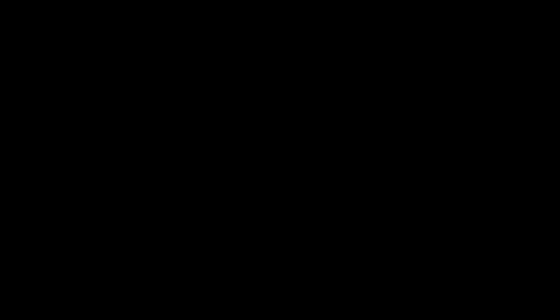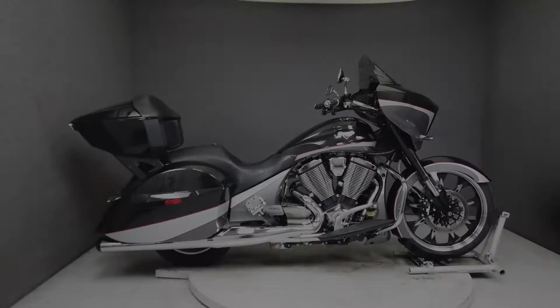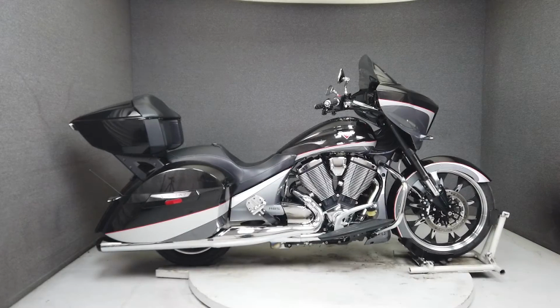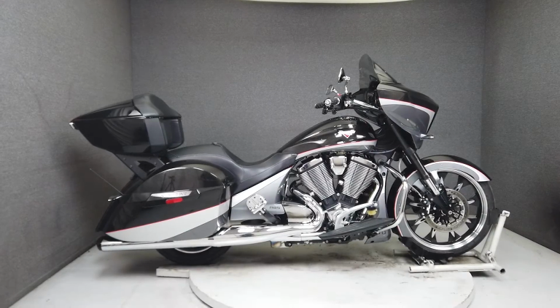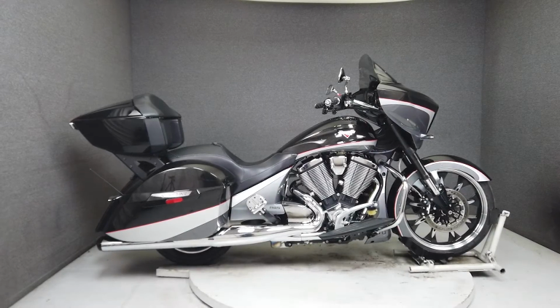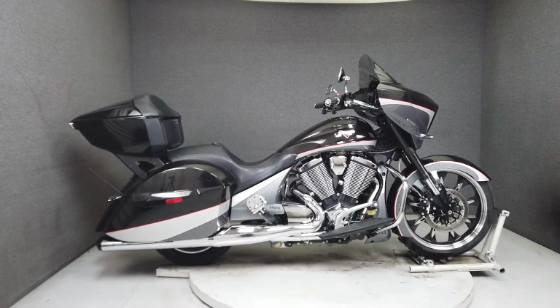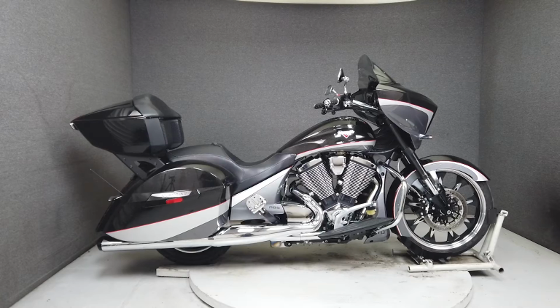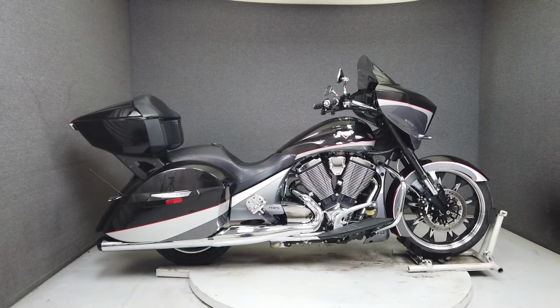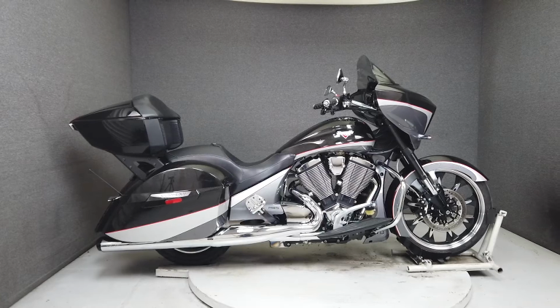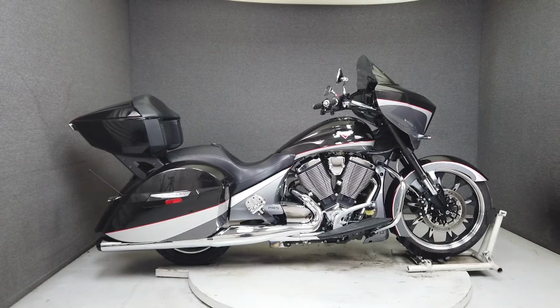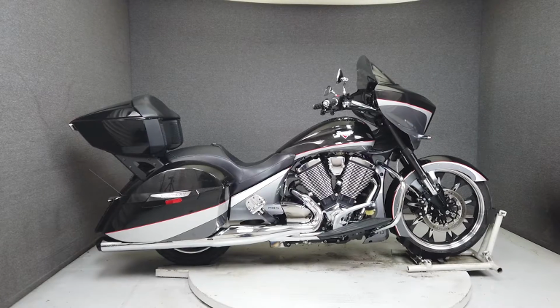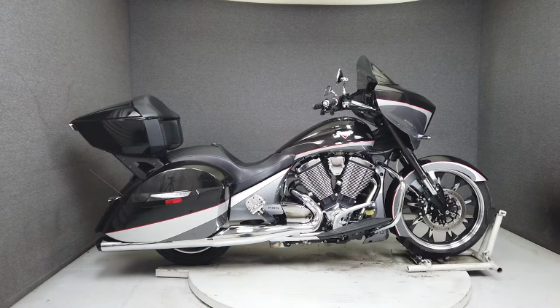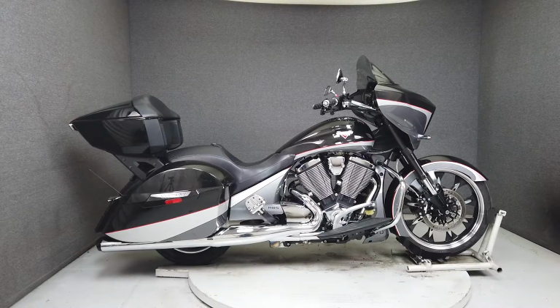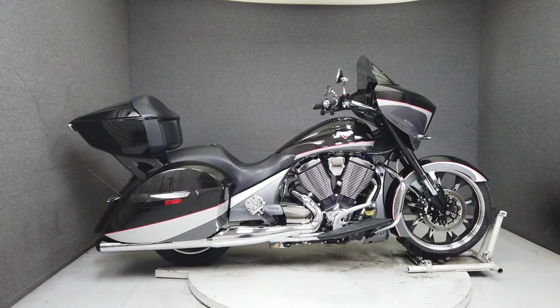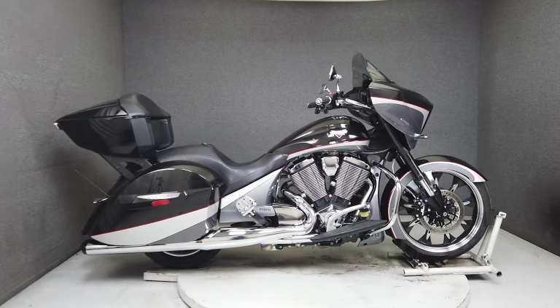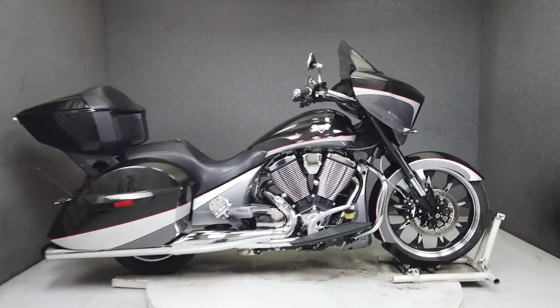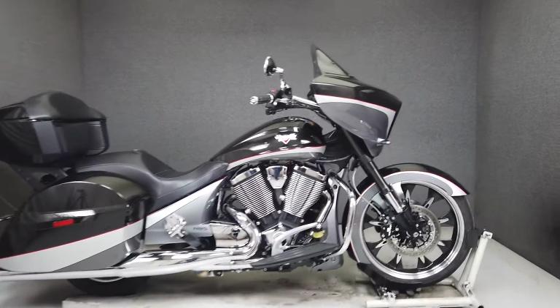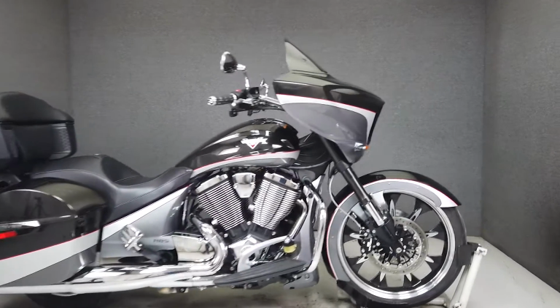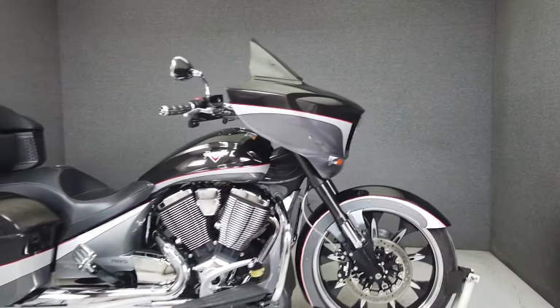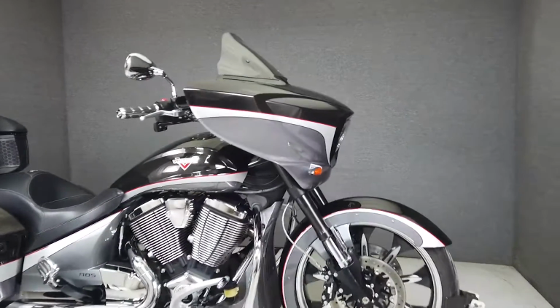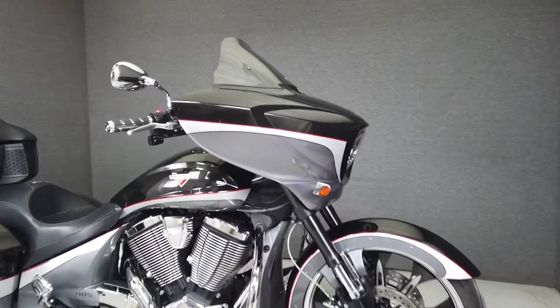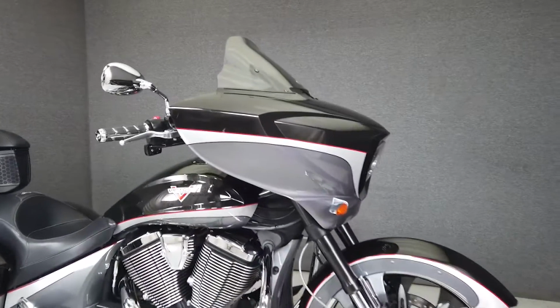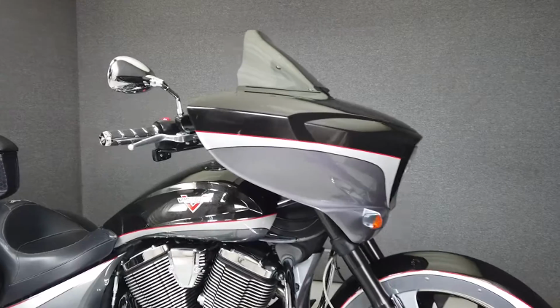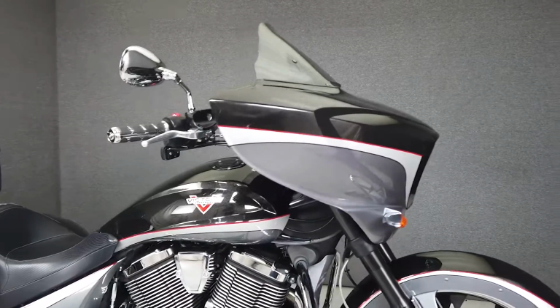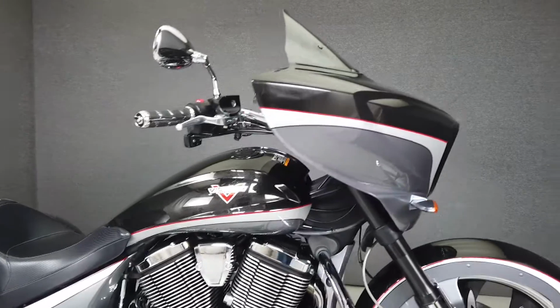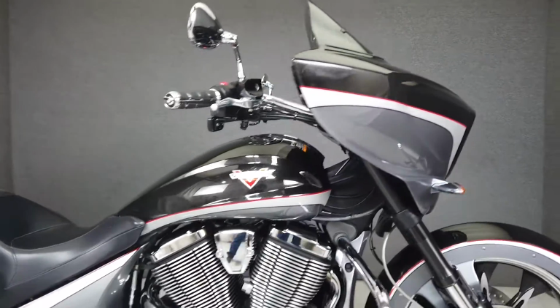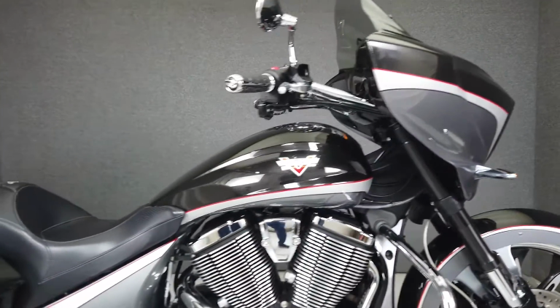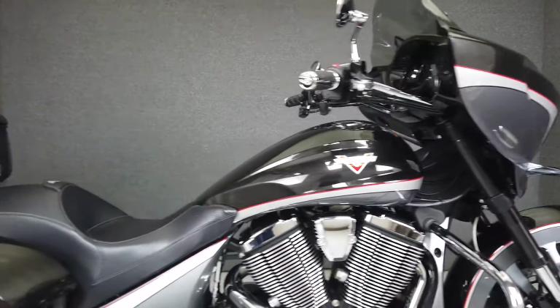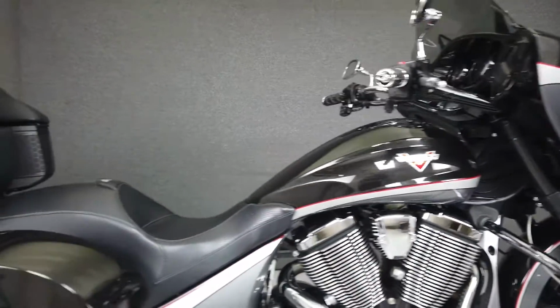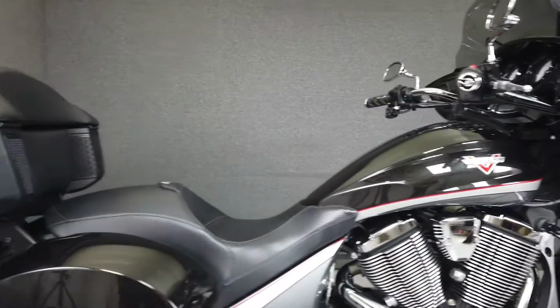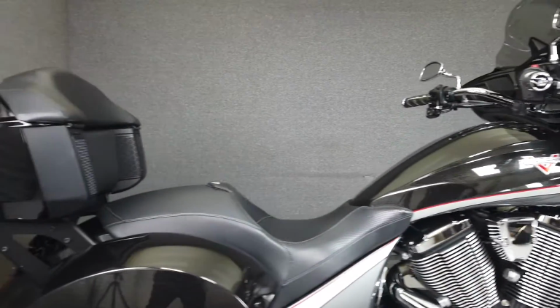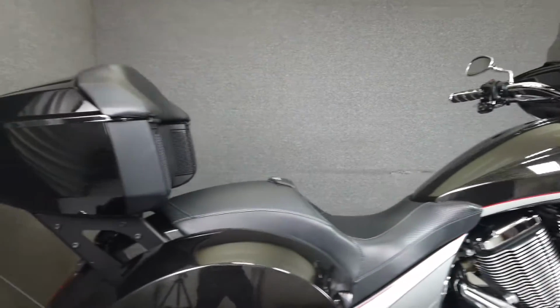Hey everyone, this is Keegan from National Powersports. This 2015 Victory Magnum with 17,505 miles runs and rides well and passes New Hampshire State Inspection.